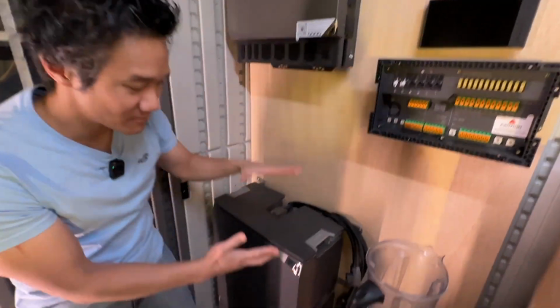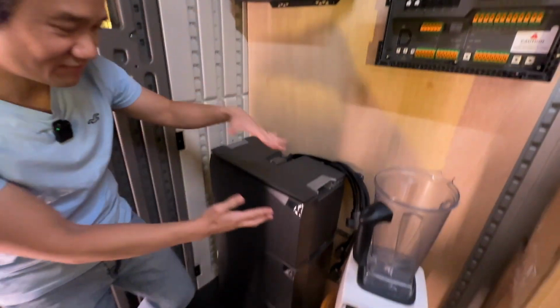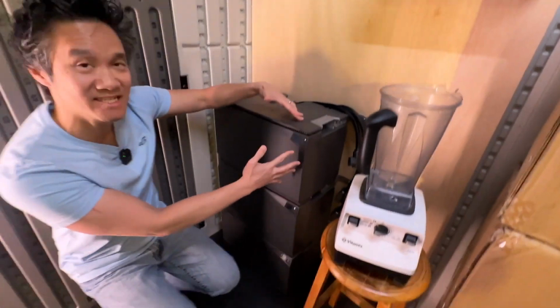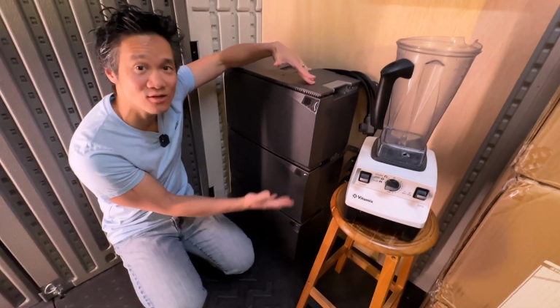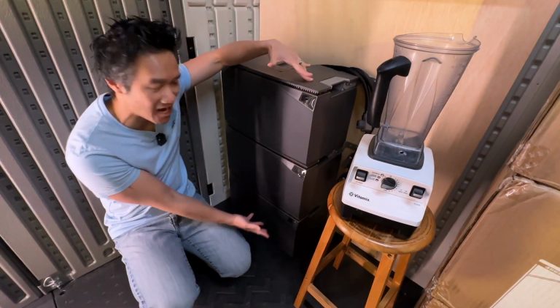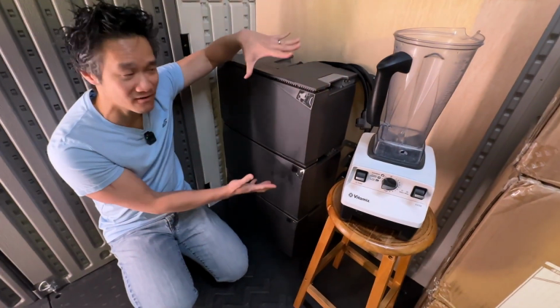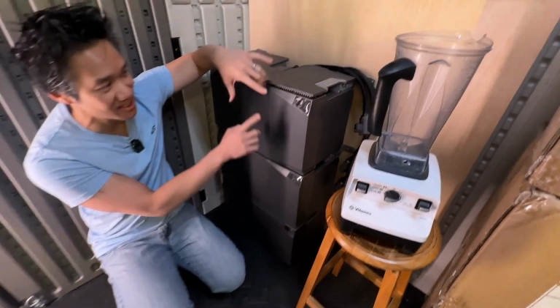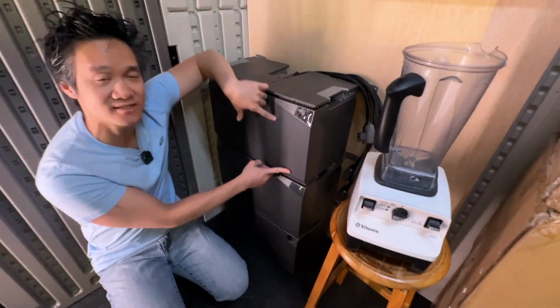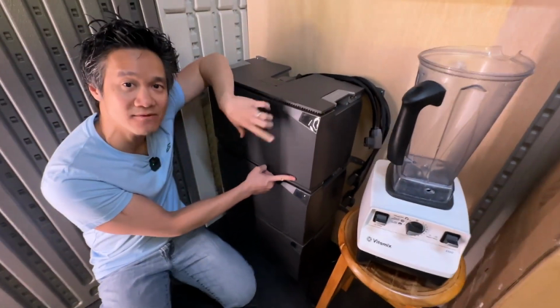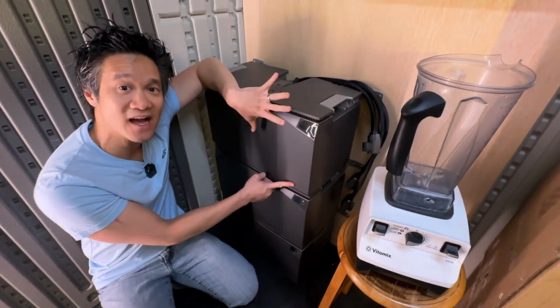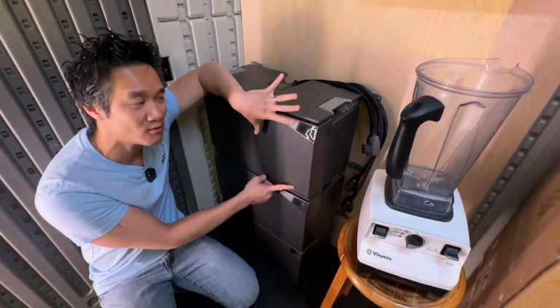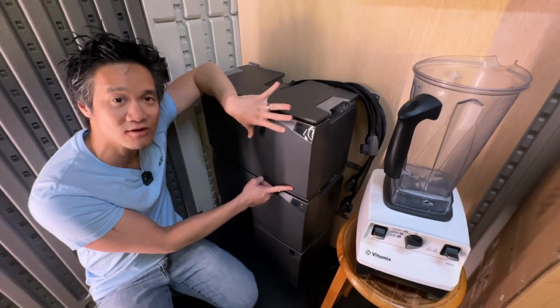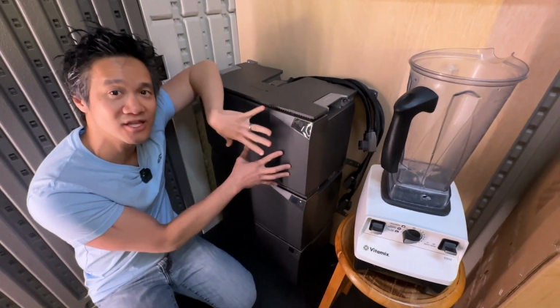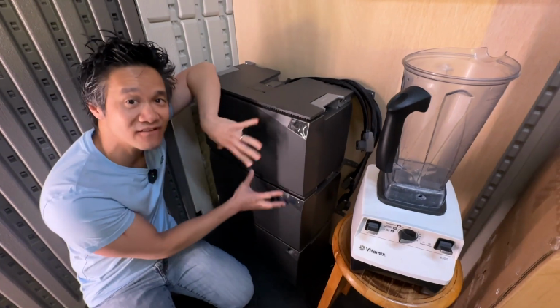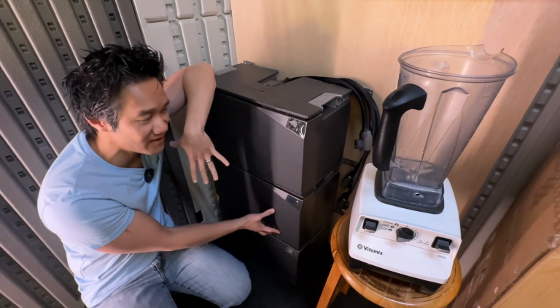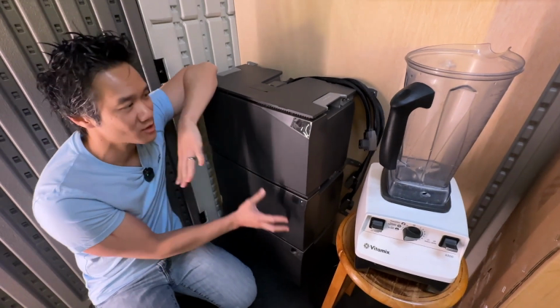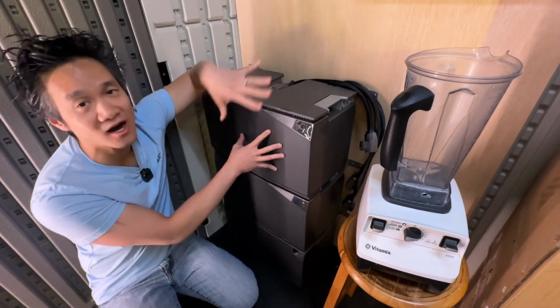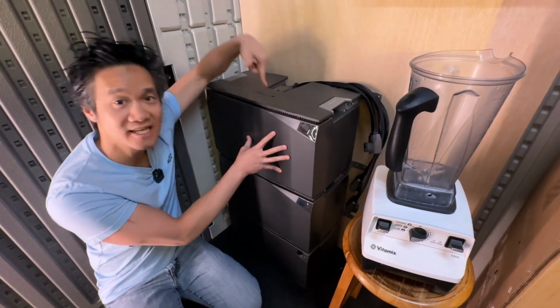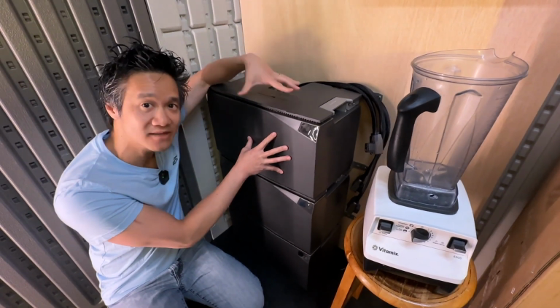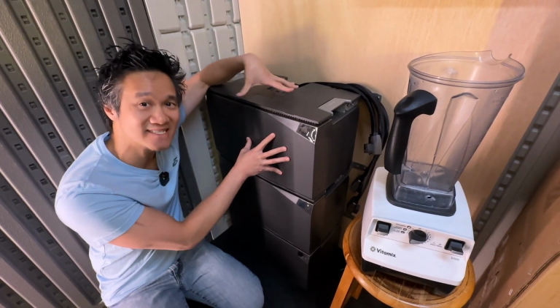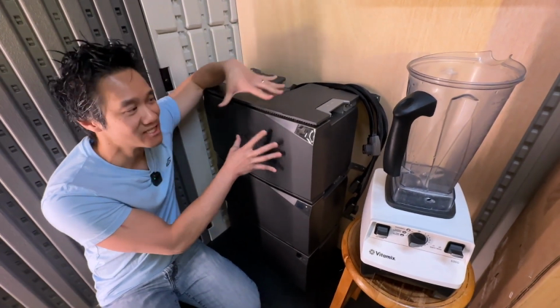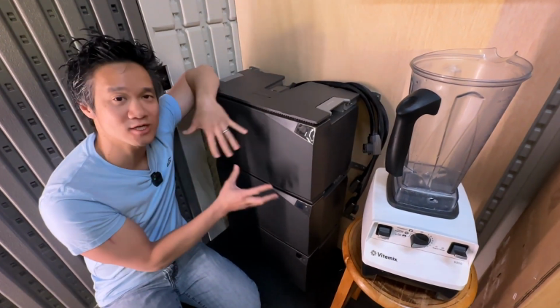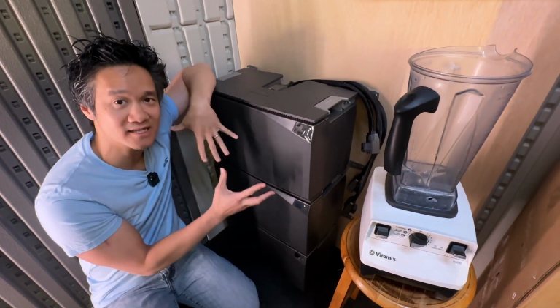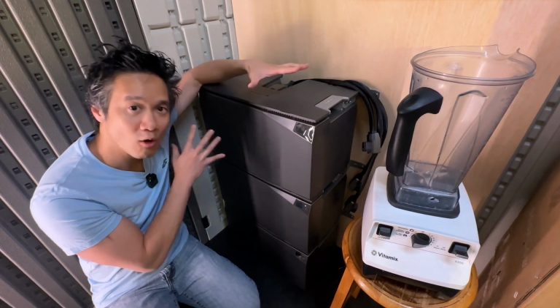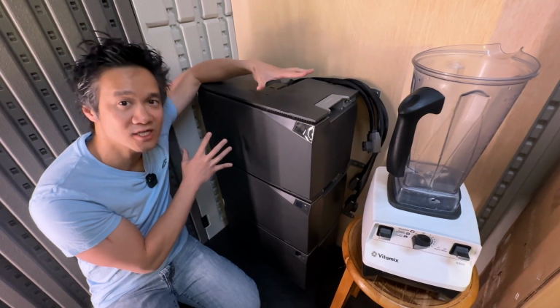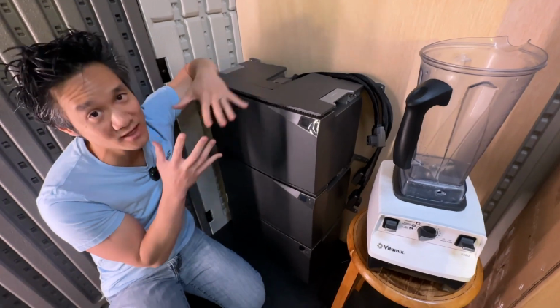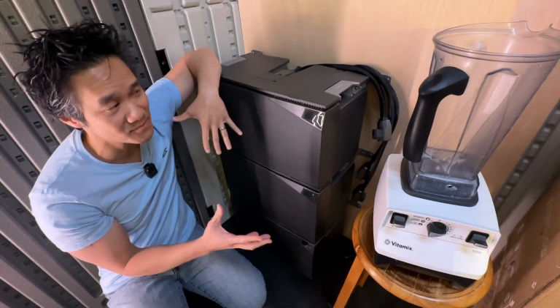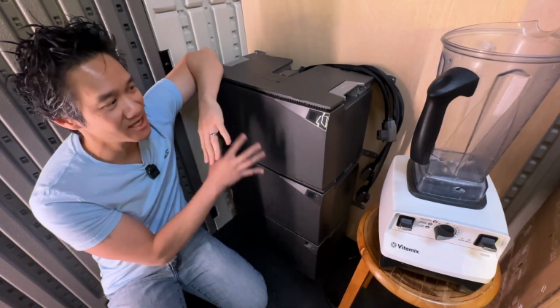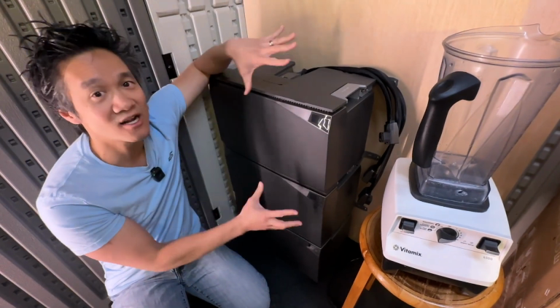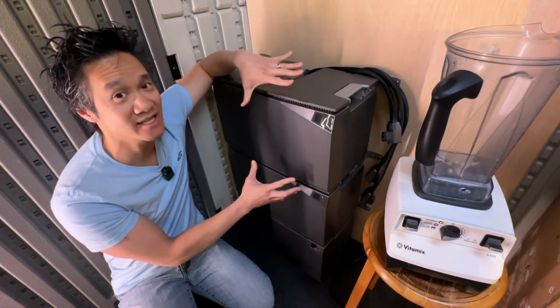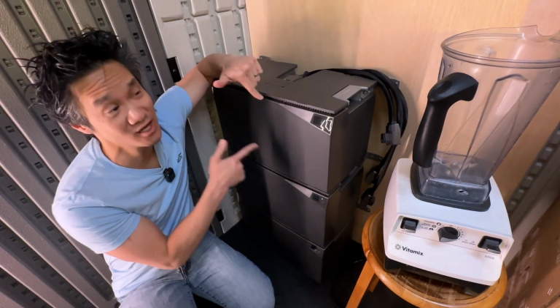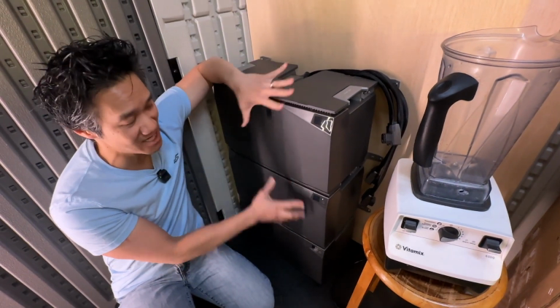This one is a 15 kilowatt hour power kit. Each of these batteries is 5 kilowatt hour lithium ion phosphate with auto heating elements inside, so it works great in cold temperature as well as hot temperature. It's auto regulating — pretty awesome batteries.